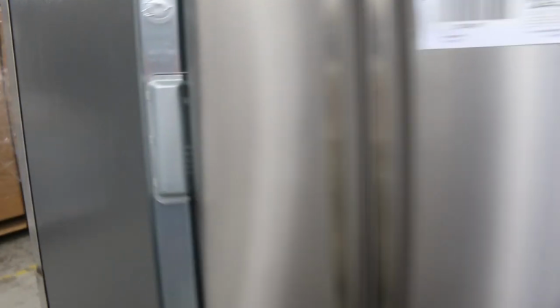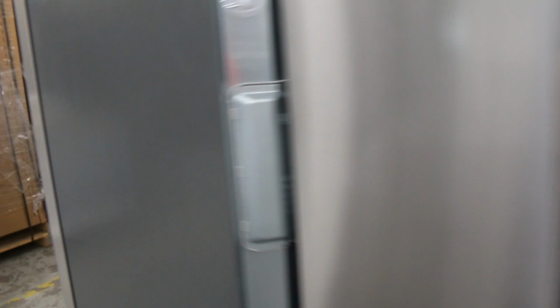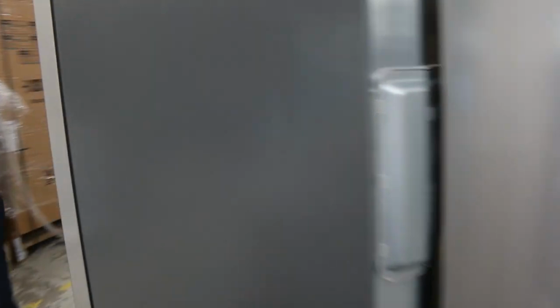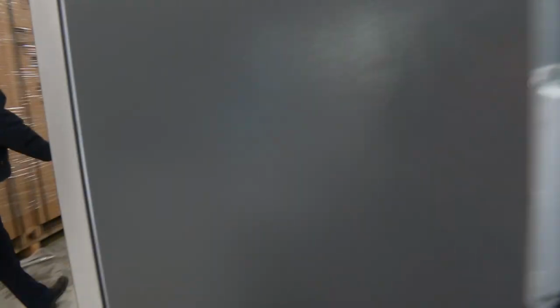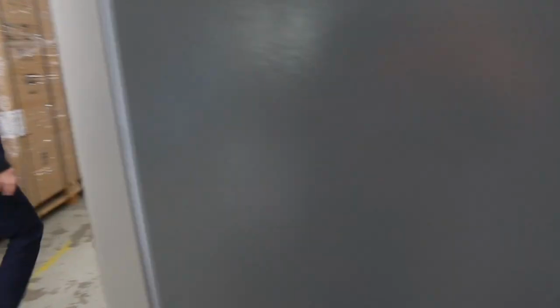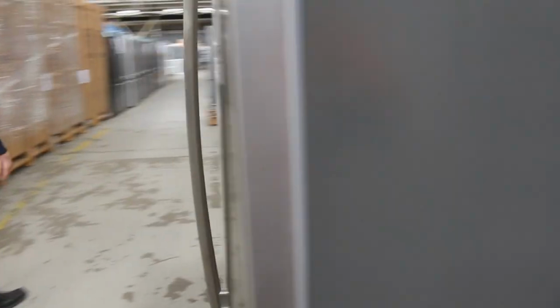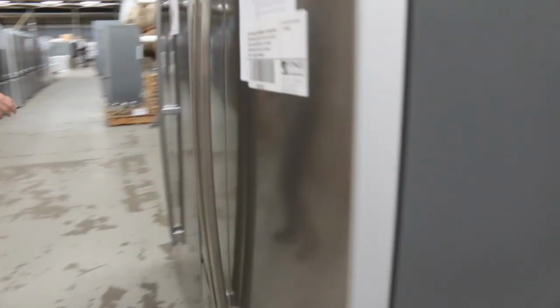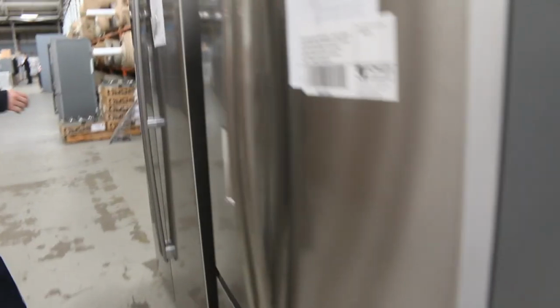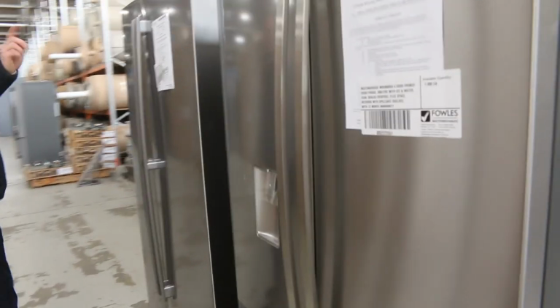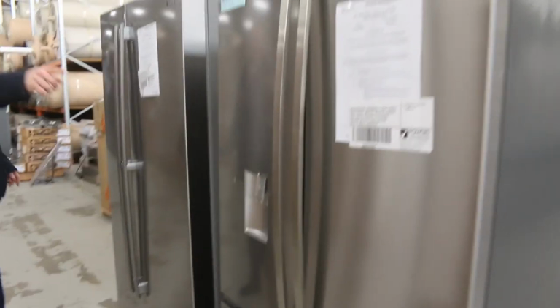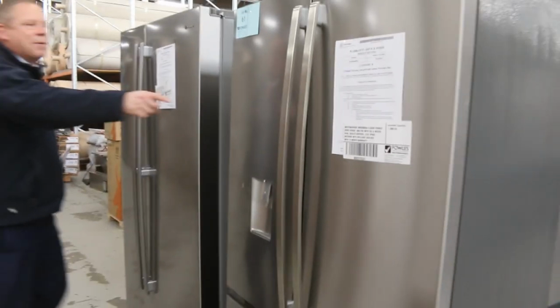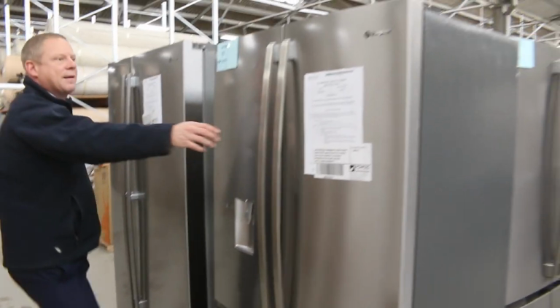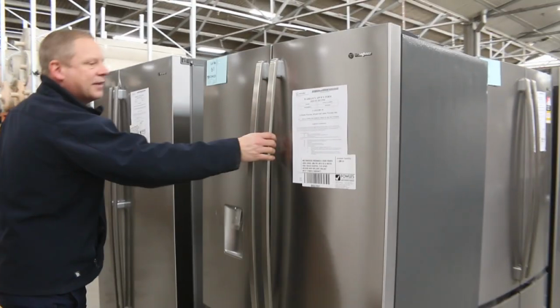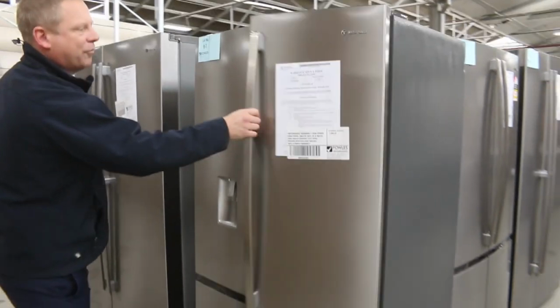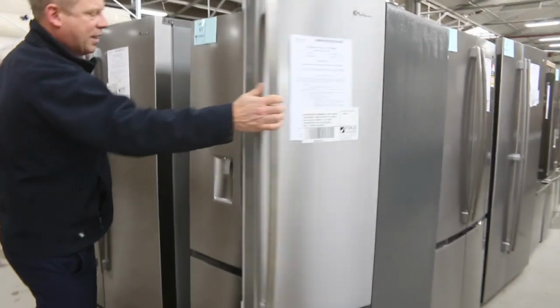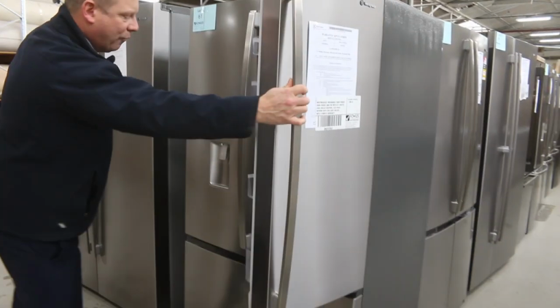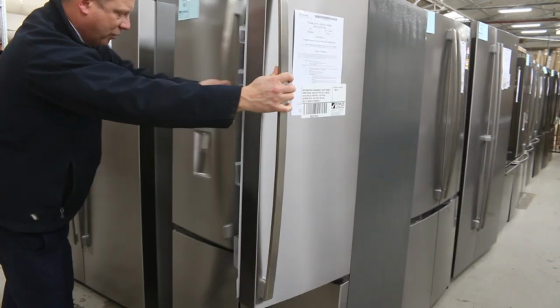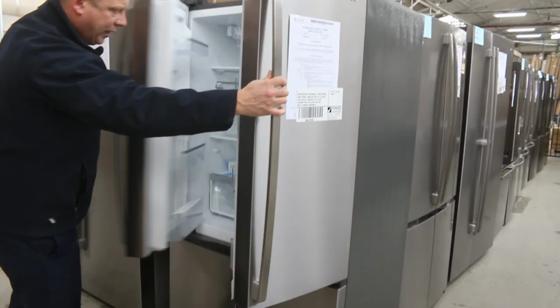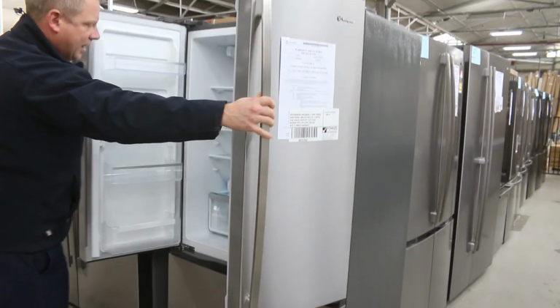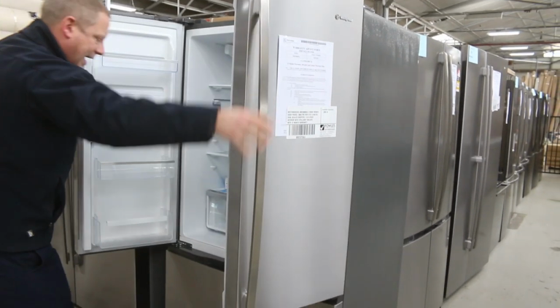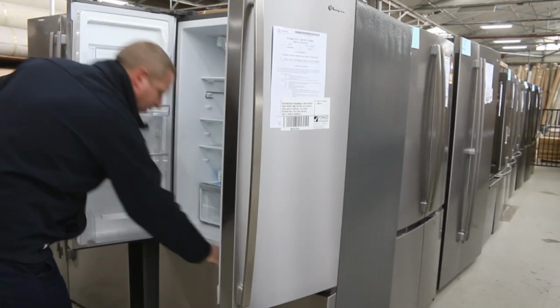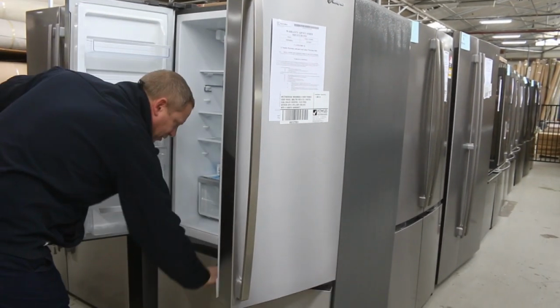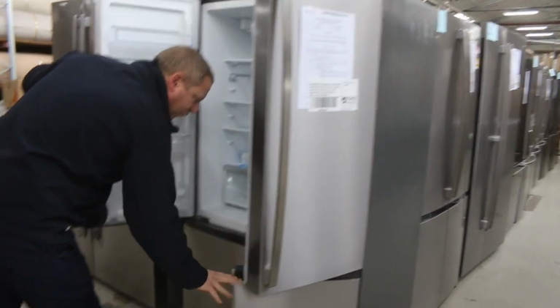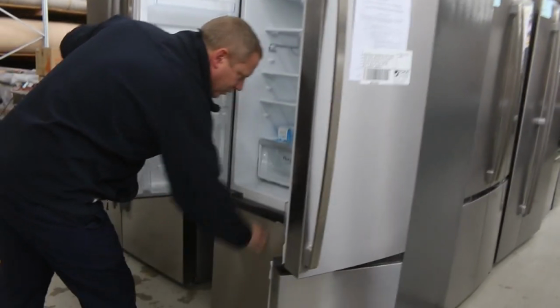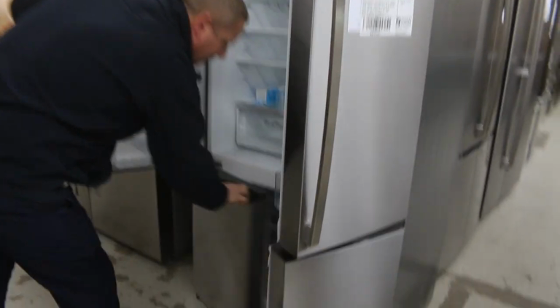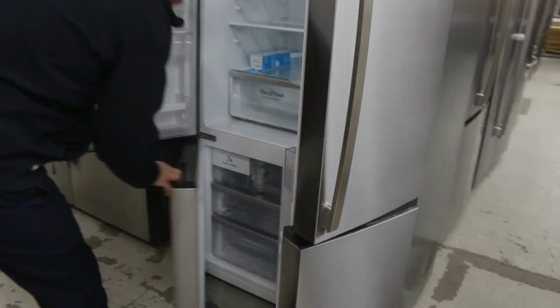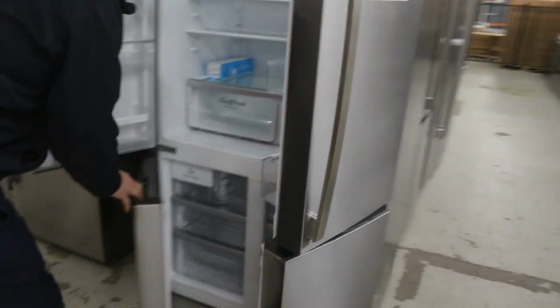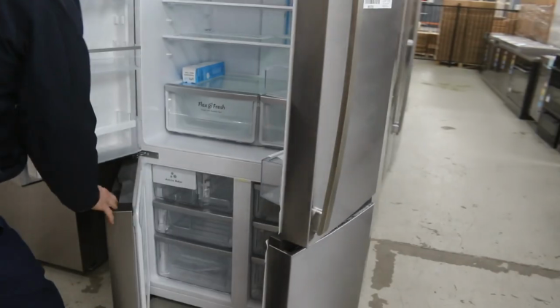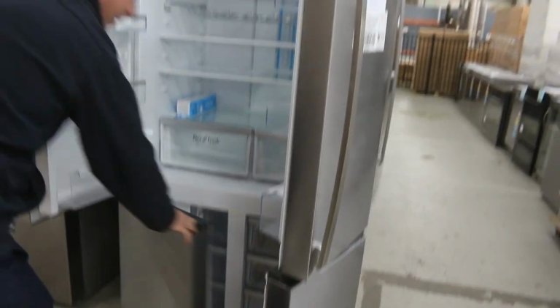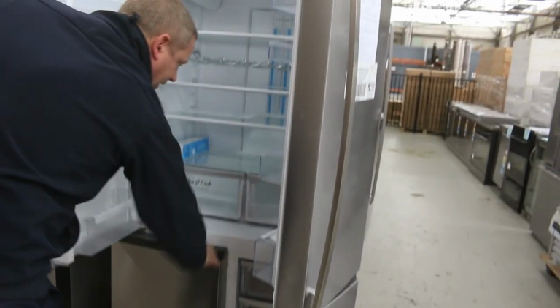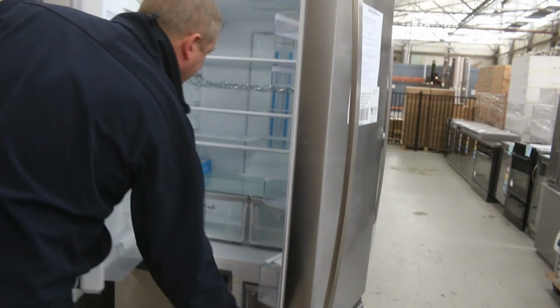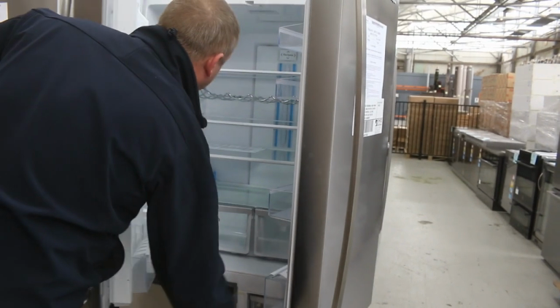There's probably a good 200 fridges in tomorrow. That's a beautiful looking French door fridge — it's got the French door freezer as well, so it's a really nice looking system there.